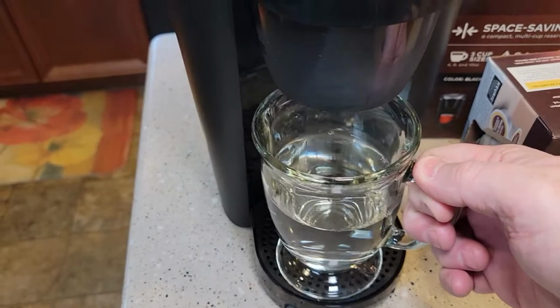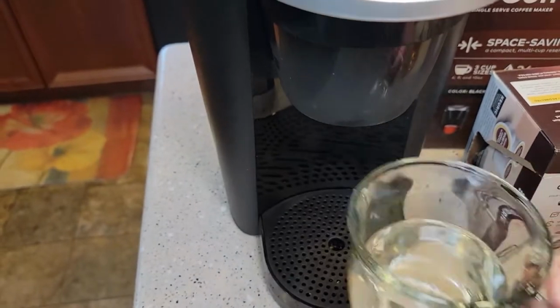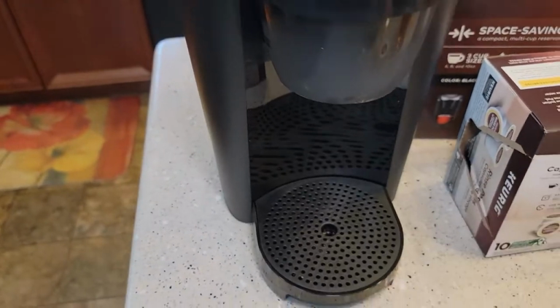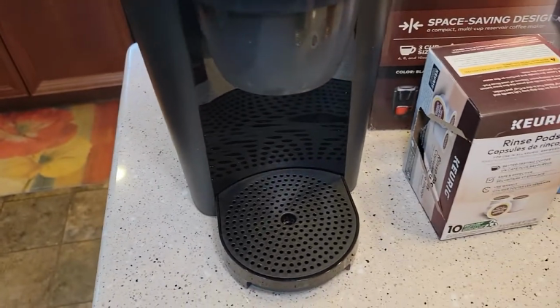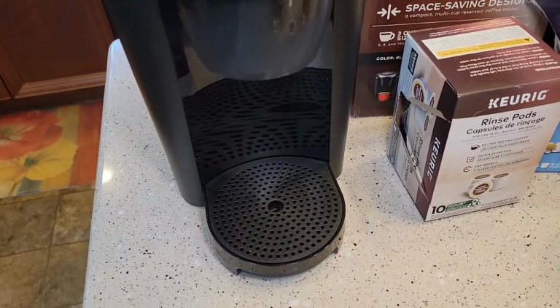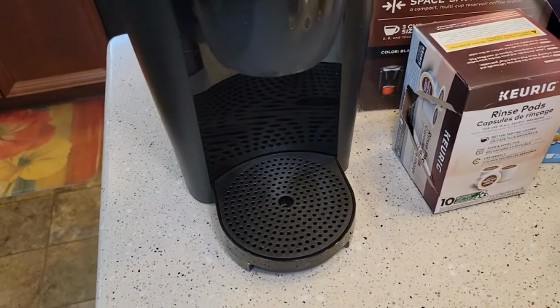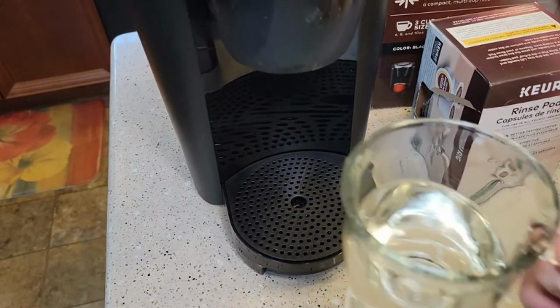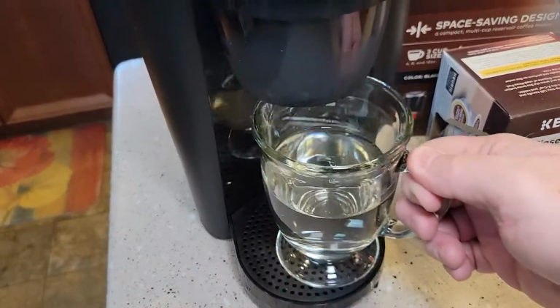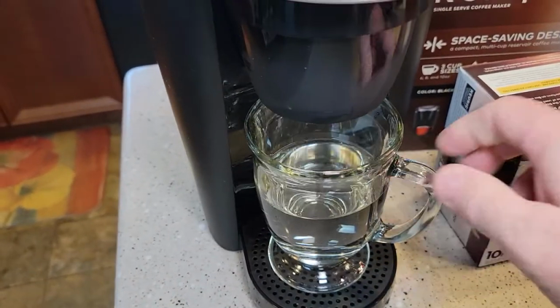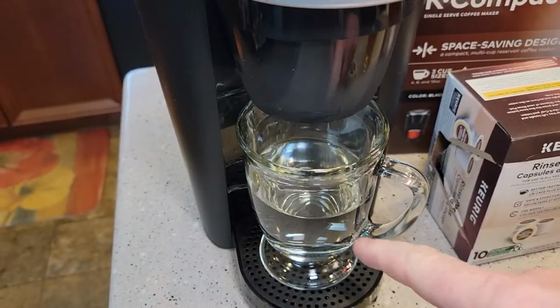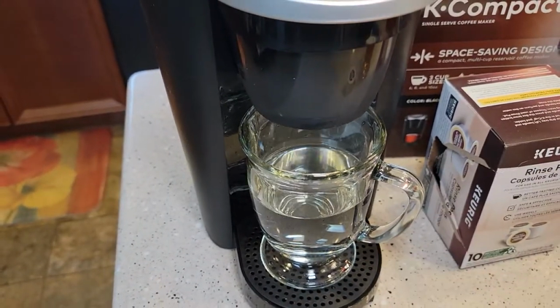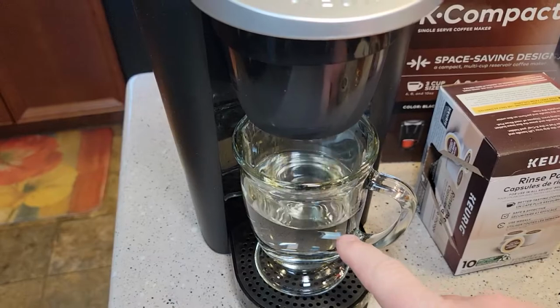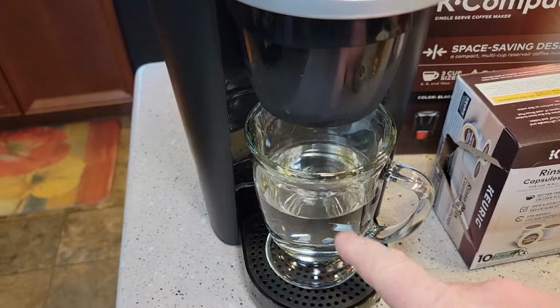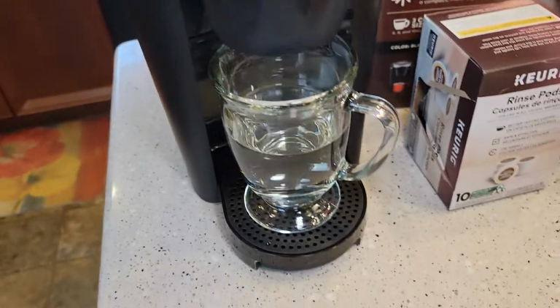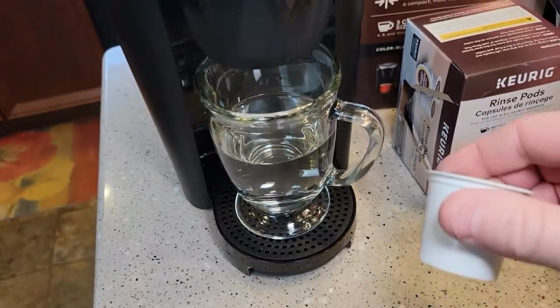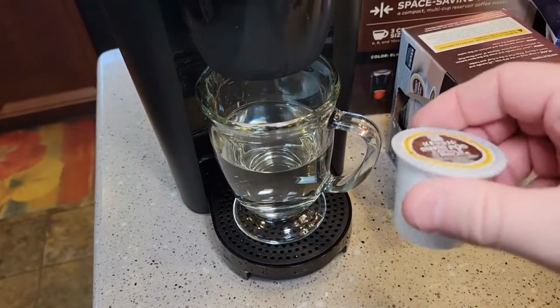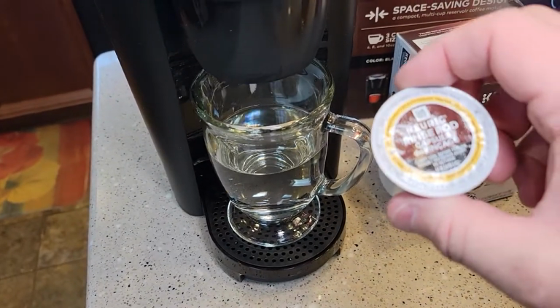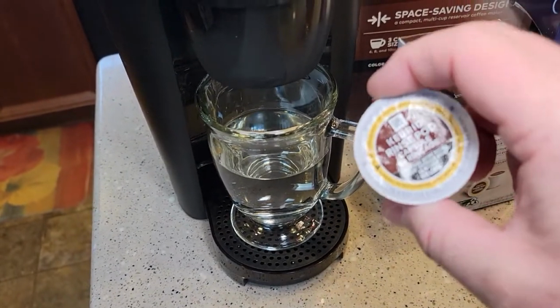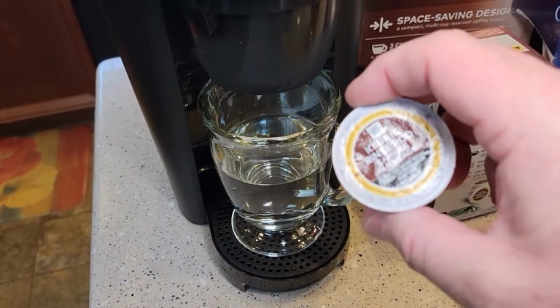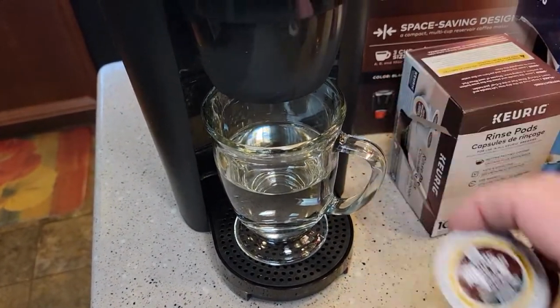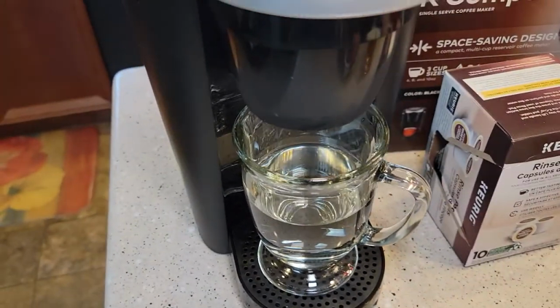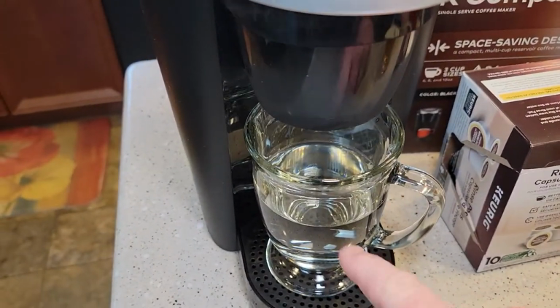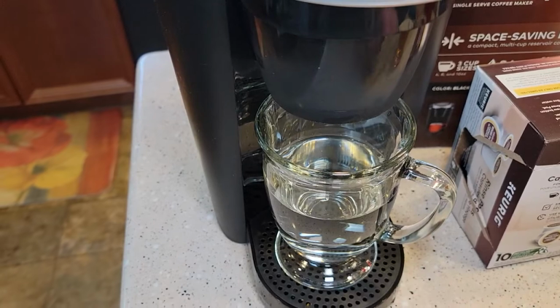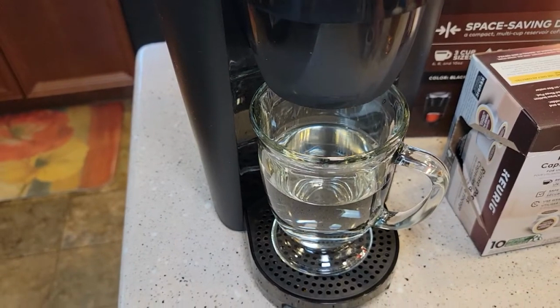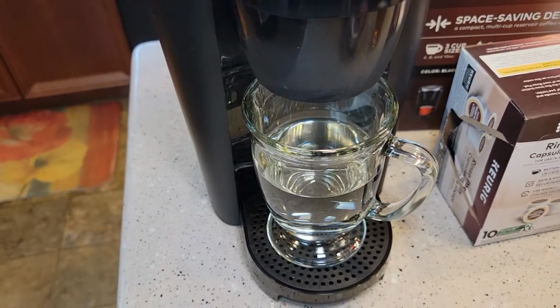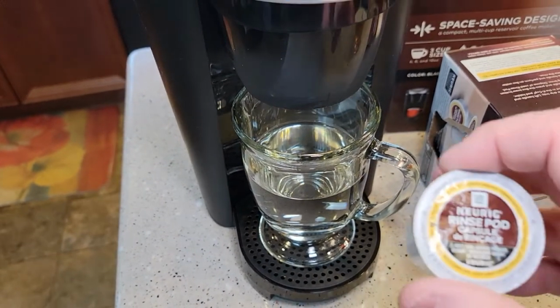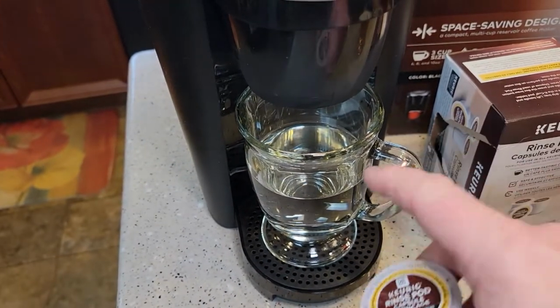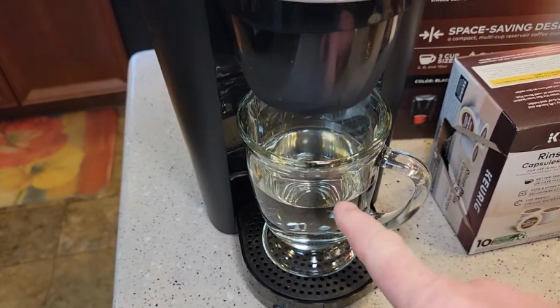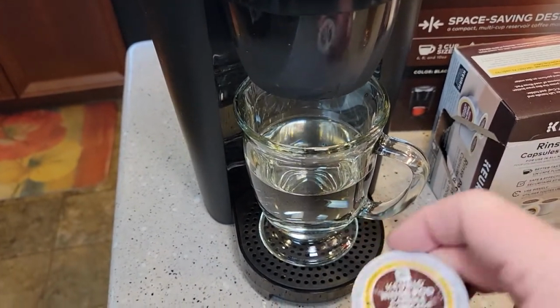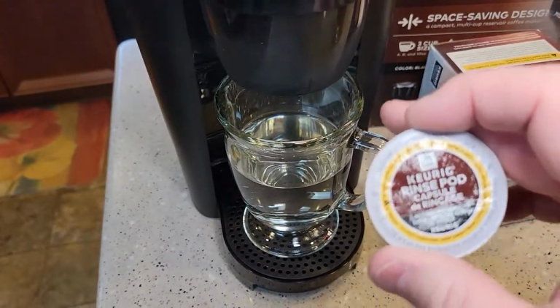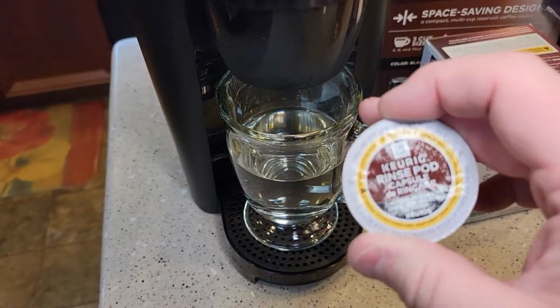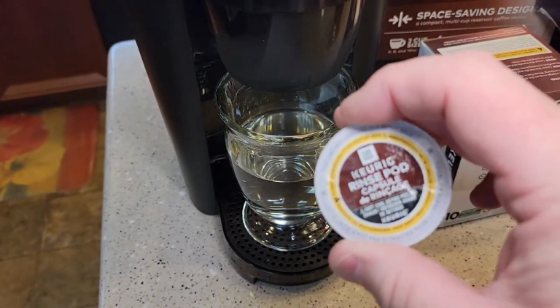I'm going to throw this out and then we'll do a rinse. If you could do a rinse before you did the fresh water rinse, this rinse pod would take the place of a fresh water rinse, but you still have to do a fresh water rinse after you do the rinse pod.